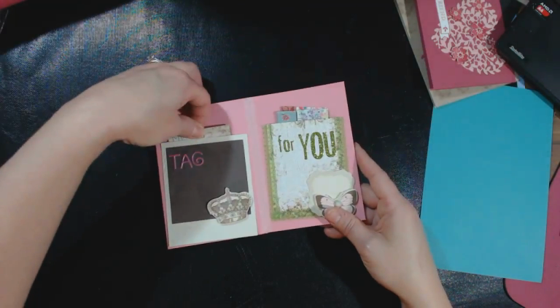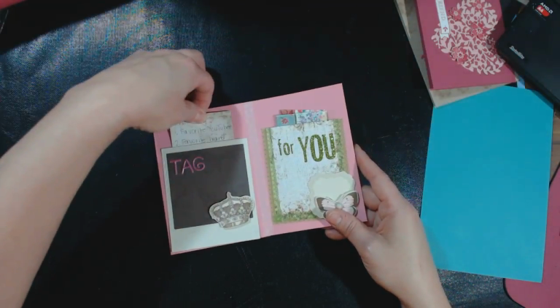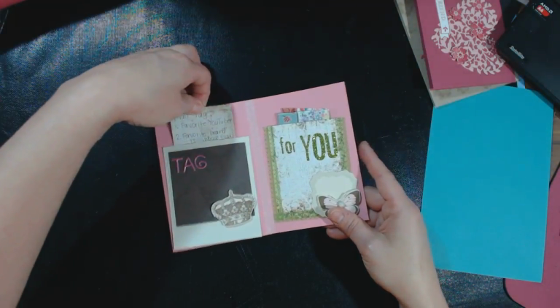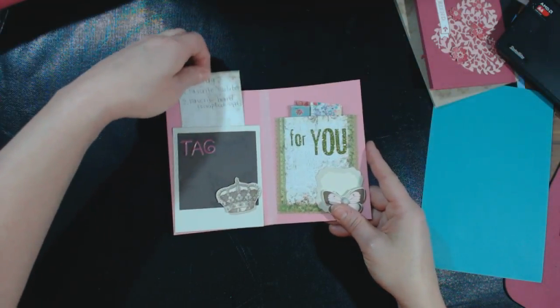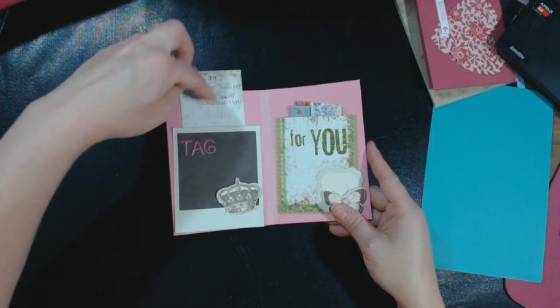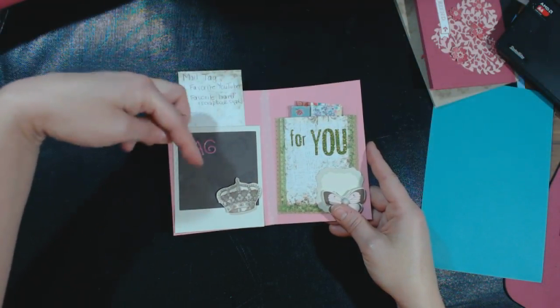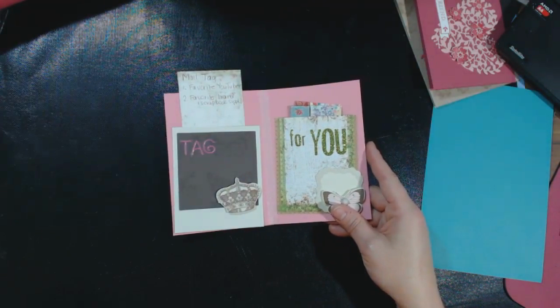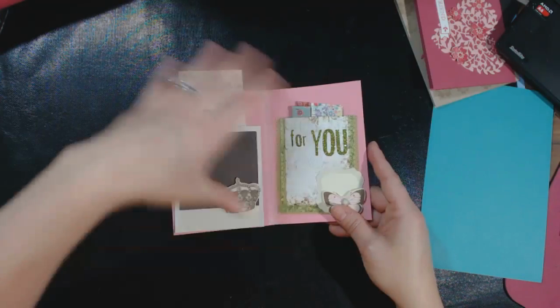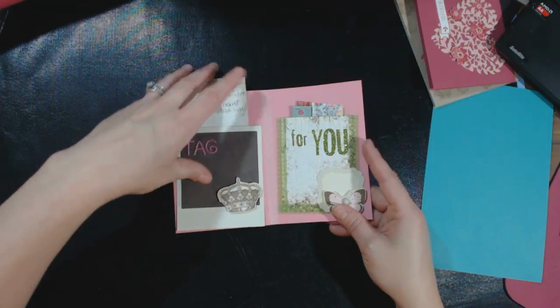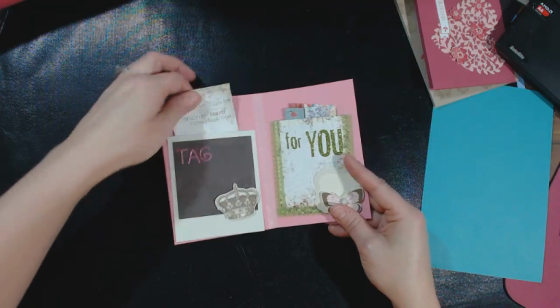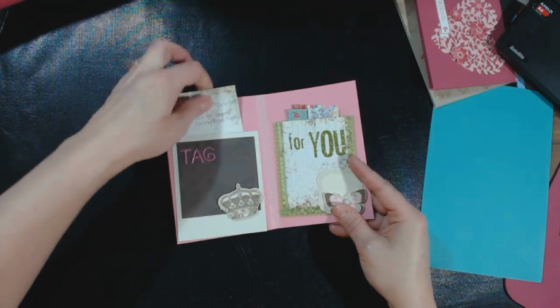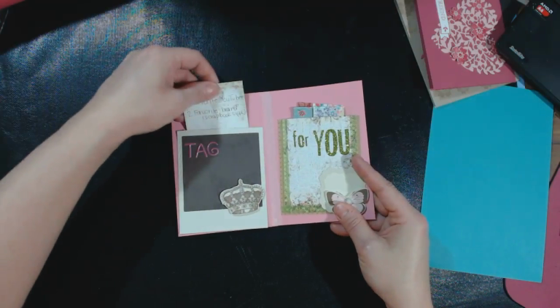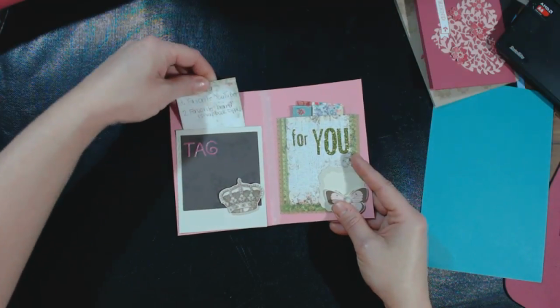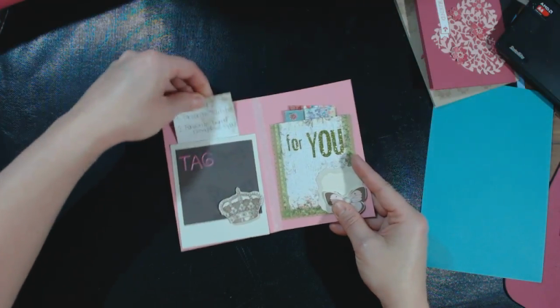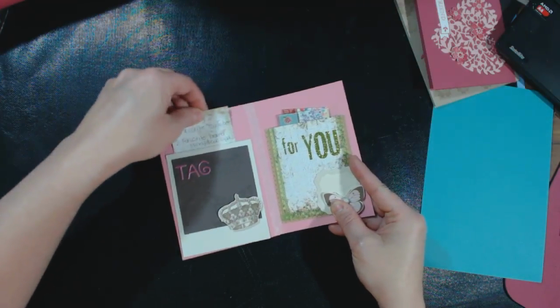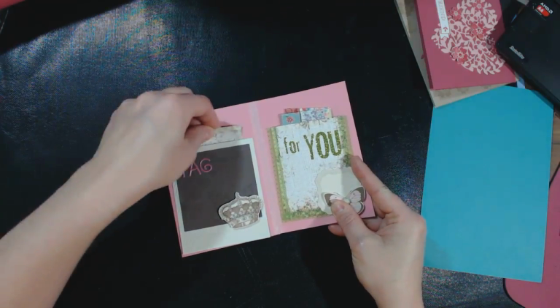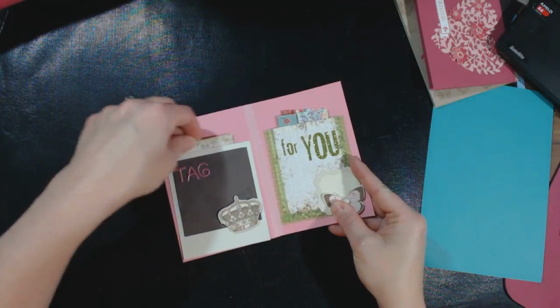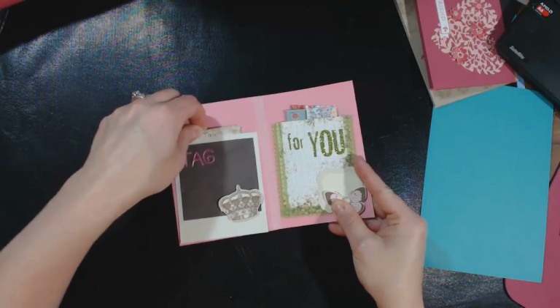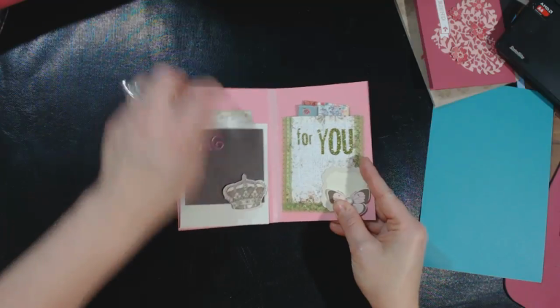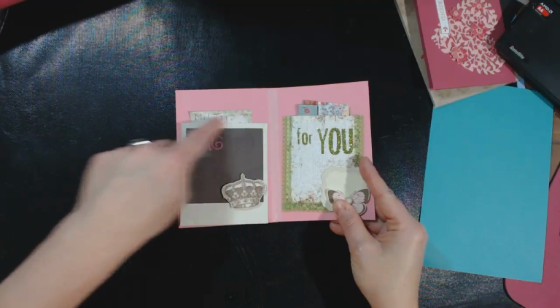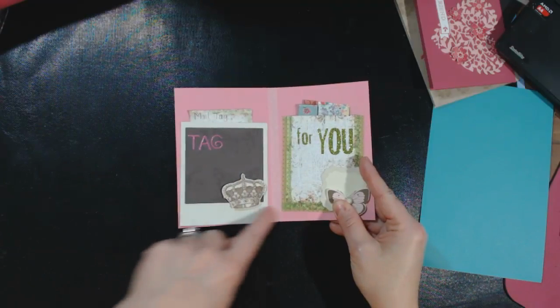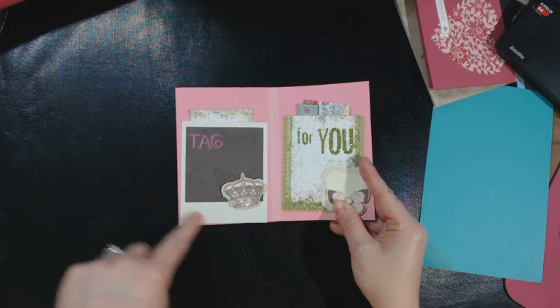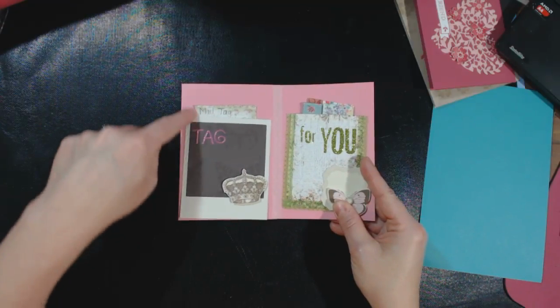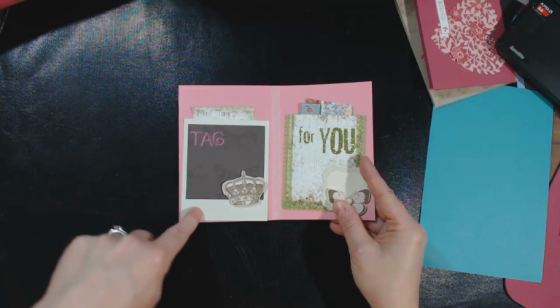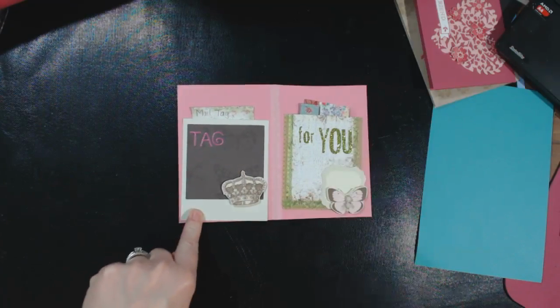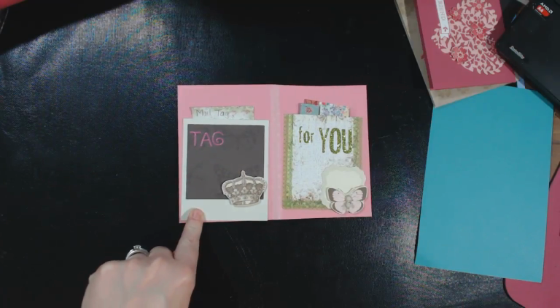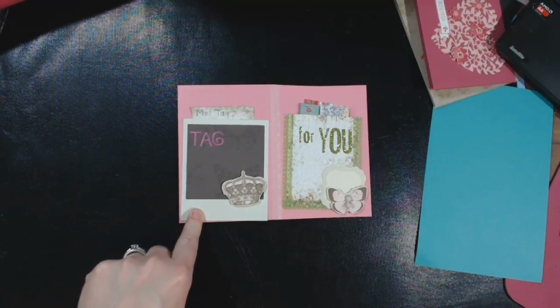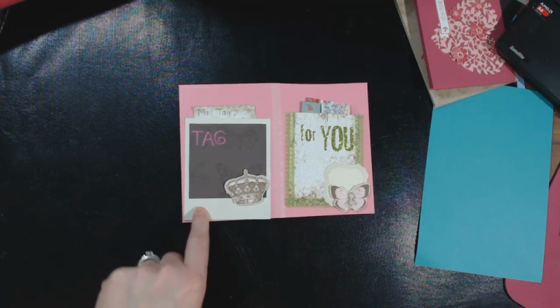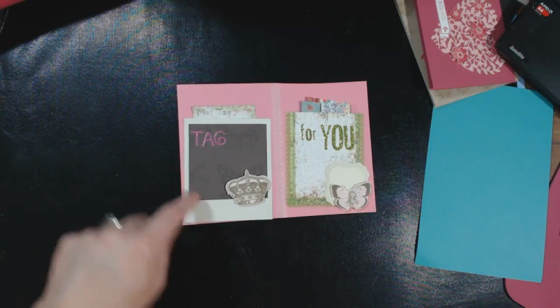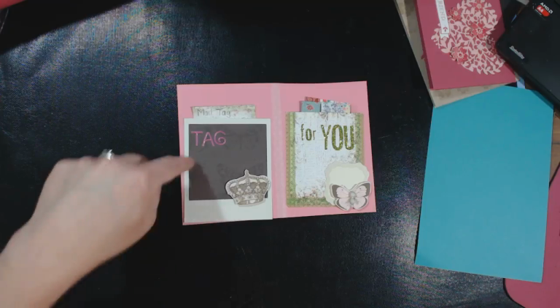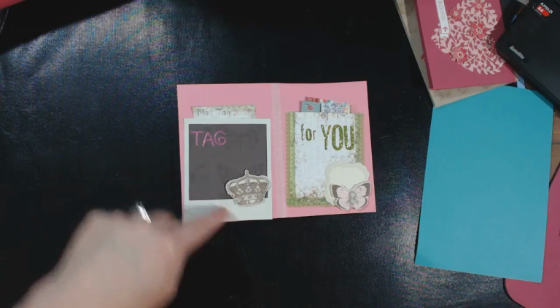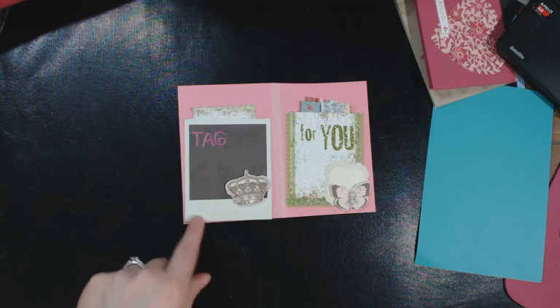Over here you have the tag section, which they call the mail tag, so I ask the person questions and then they answer me back in their responding letter. I just used a Stampin' Up photo frame die and then I cut it out of the cardstock that she provided.